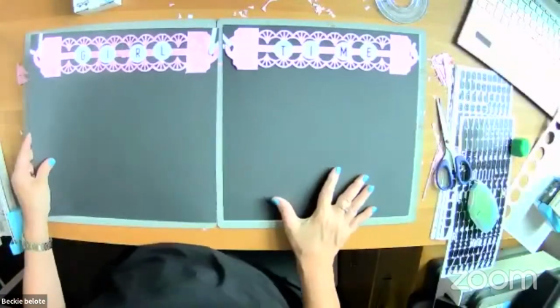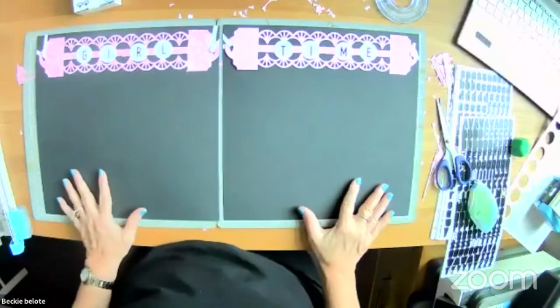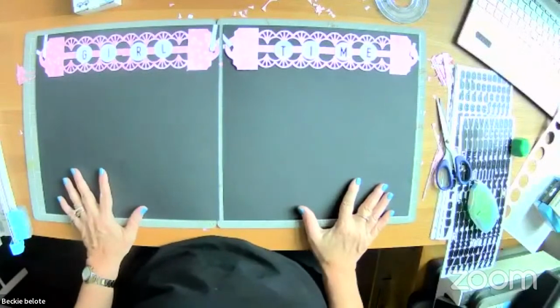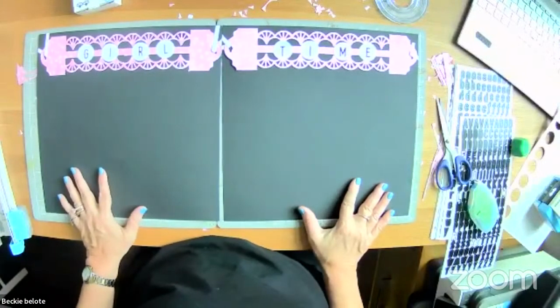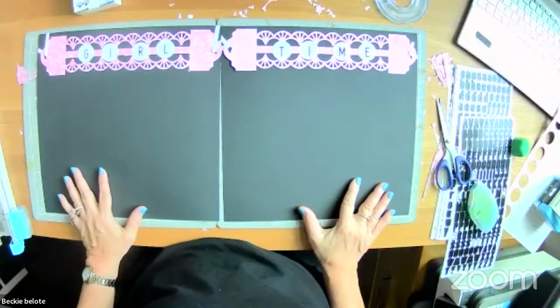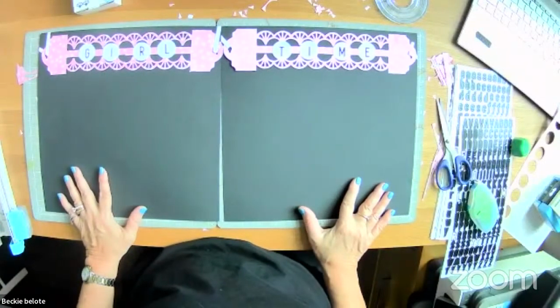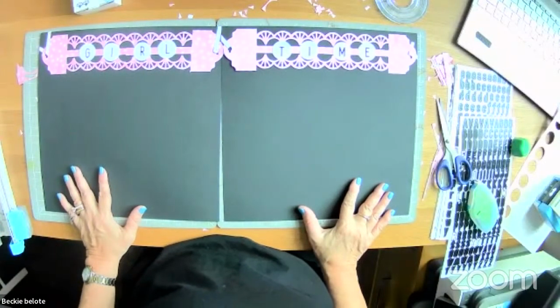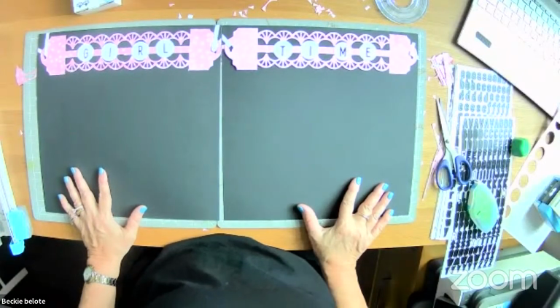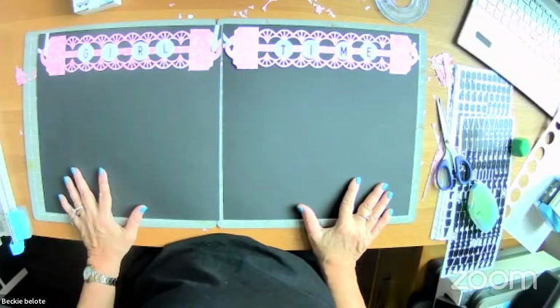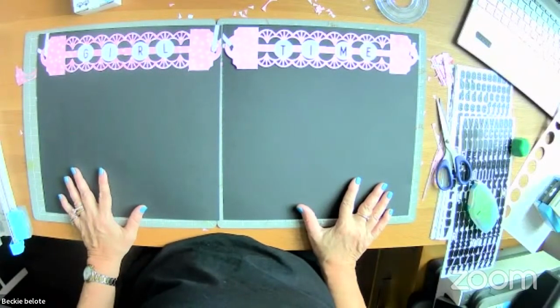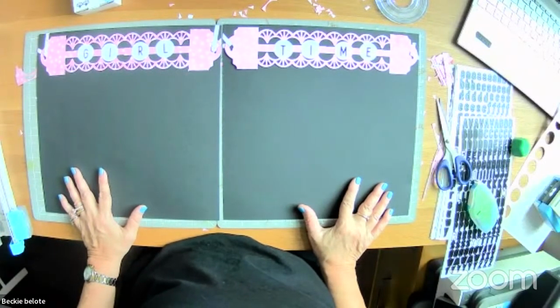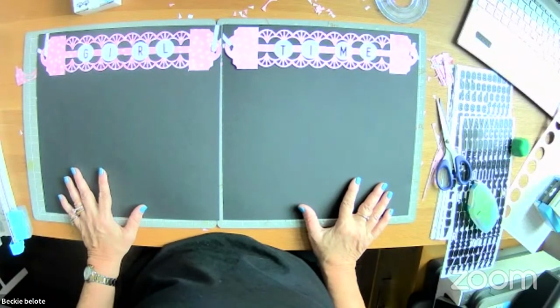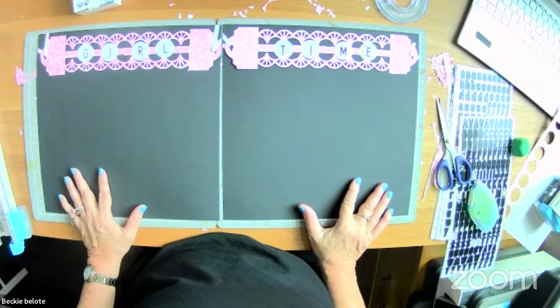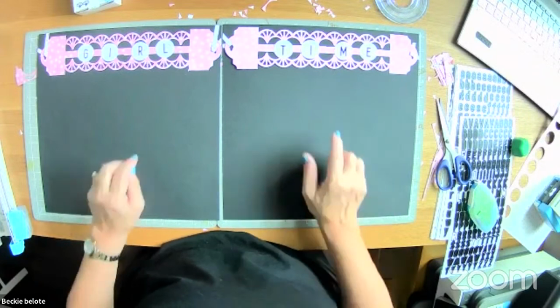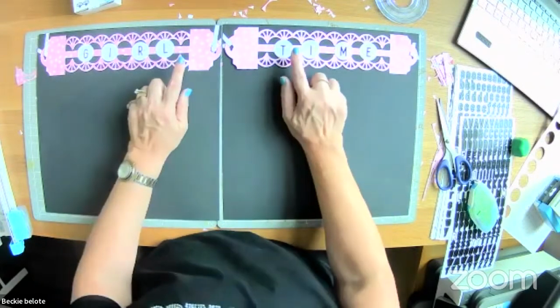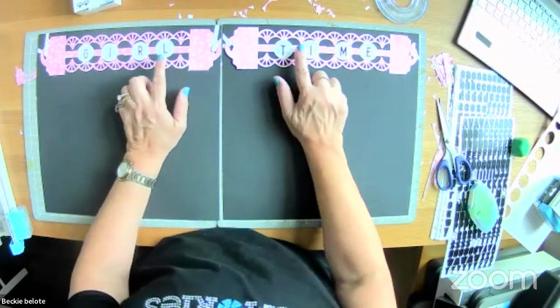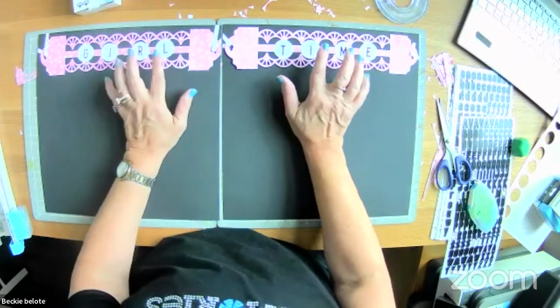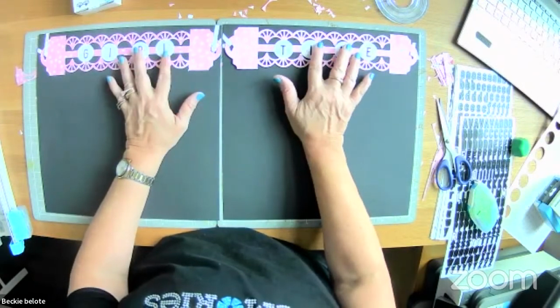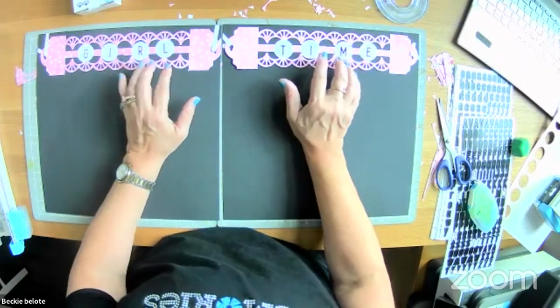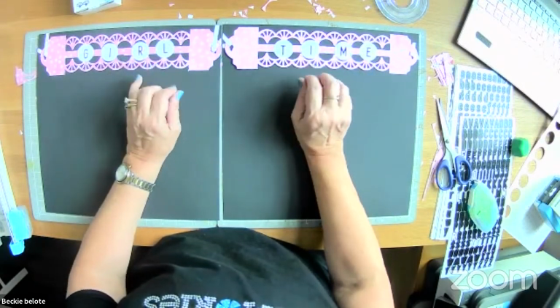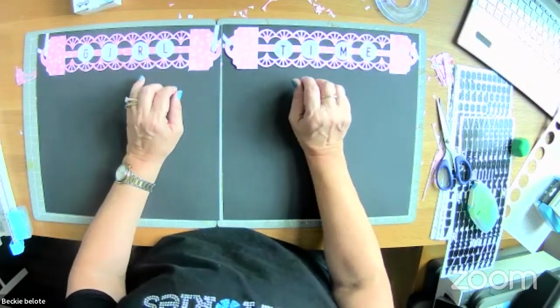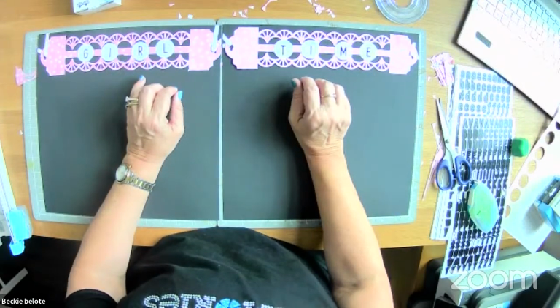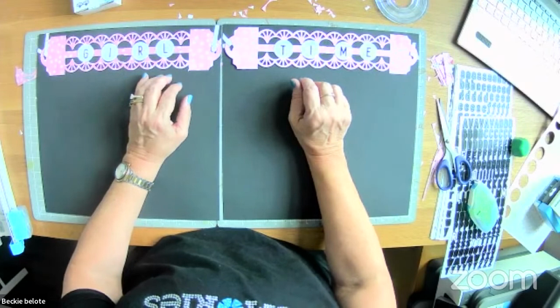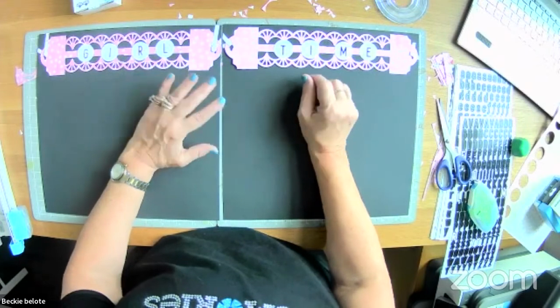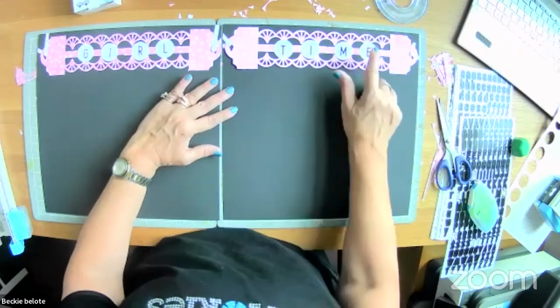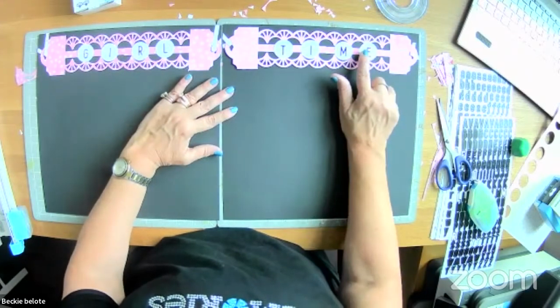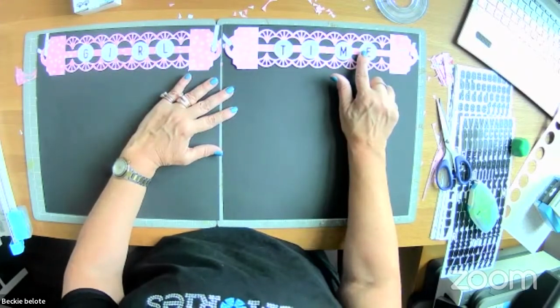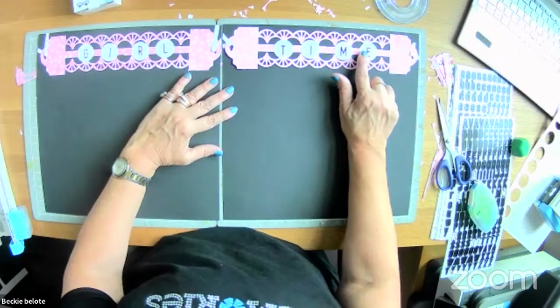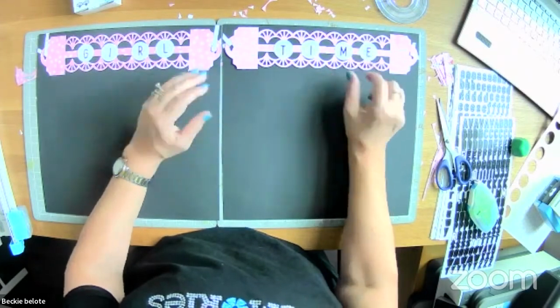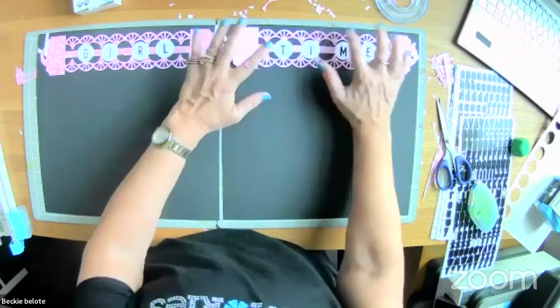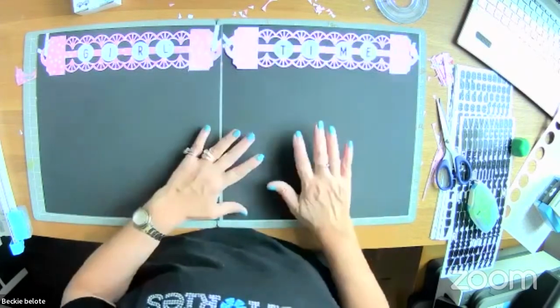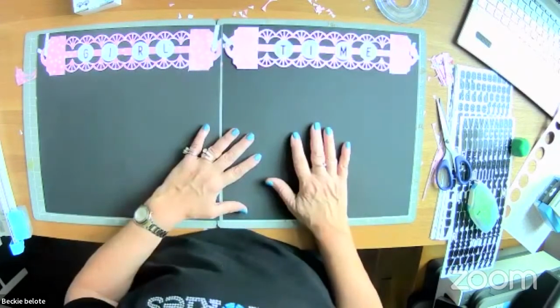Is that super cute? I hope that you will like this one. You can put more circles on there if your titles are a little bit bigger, but this is a great size to still keep your border pretty.